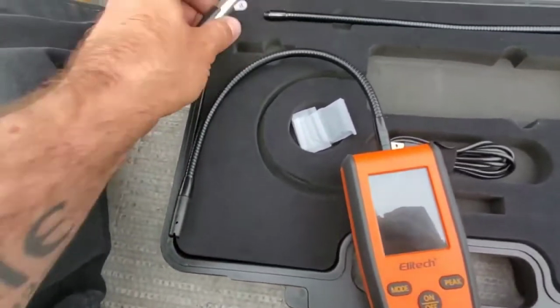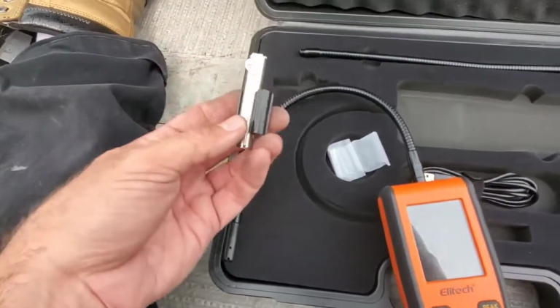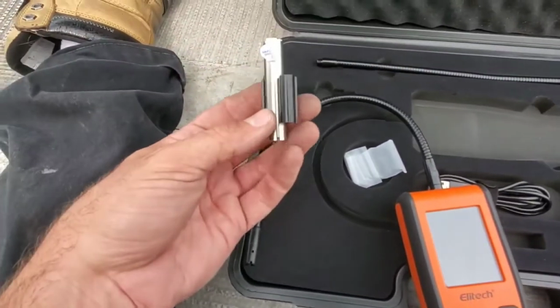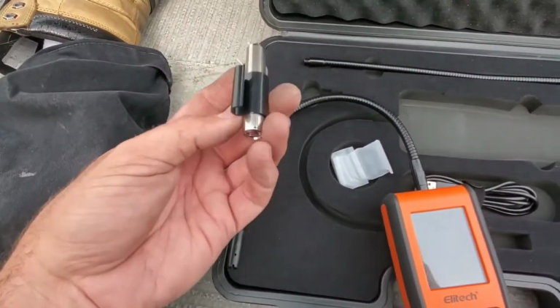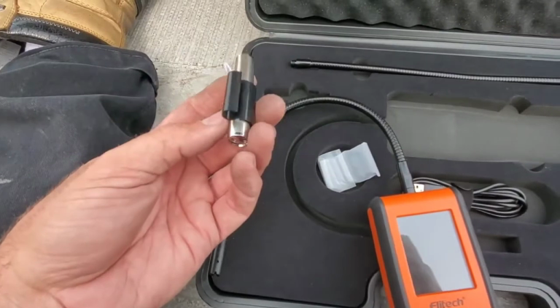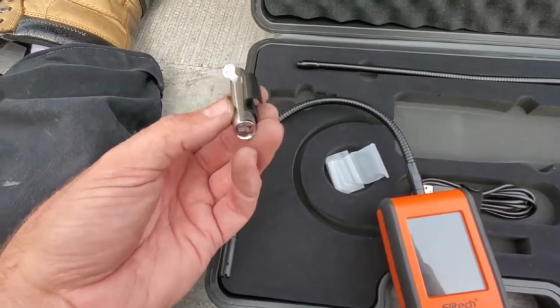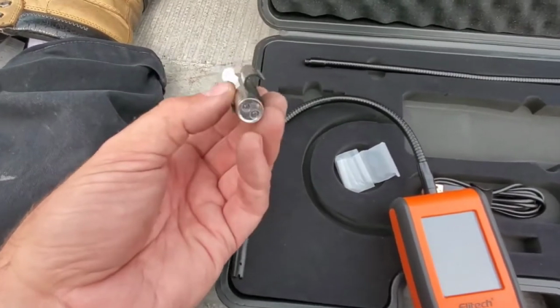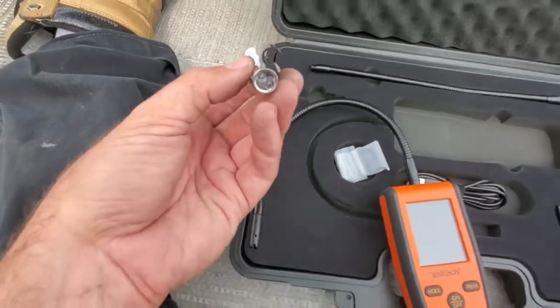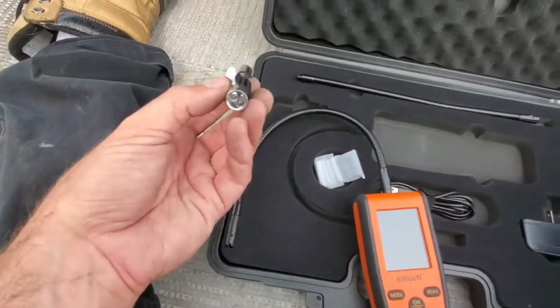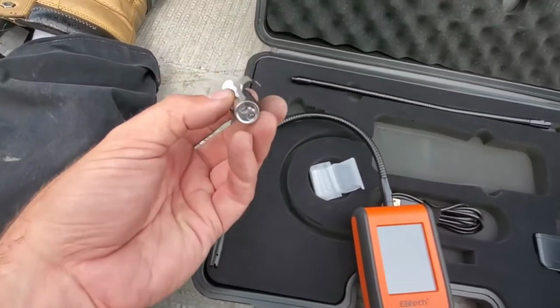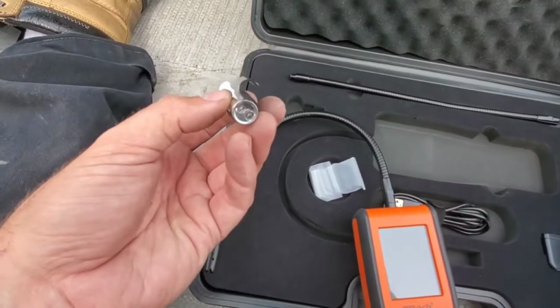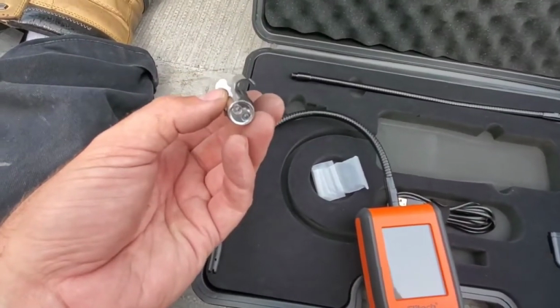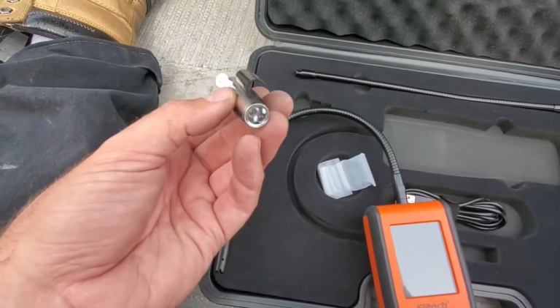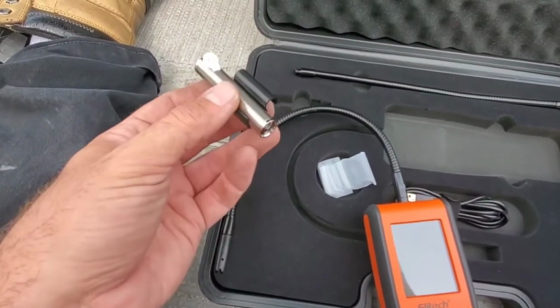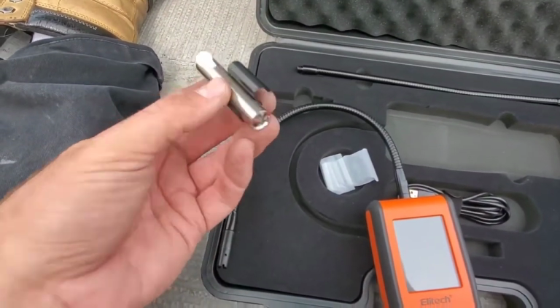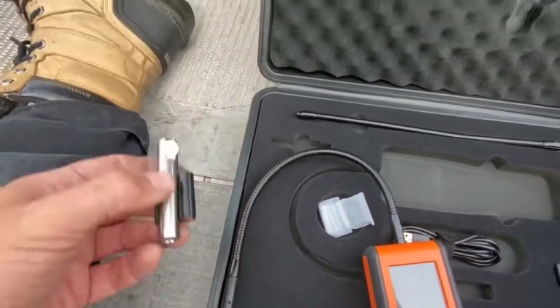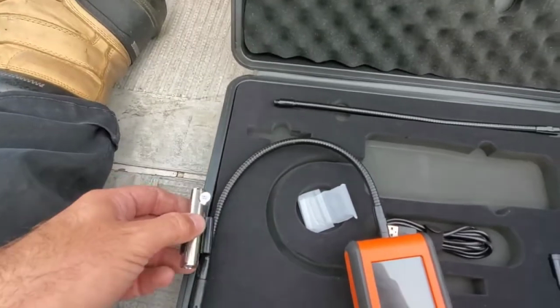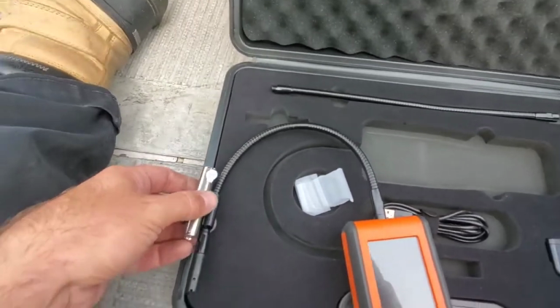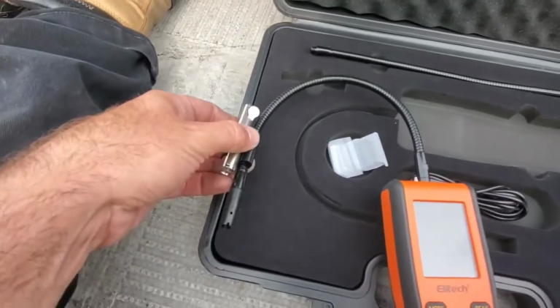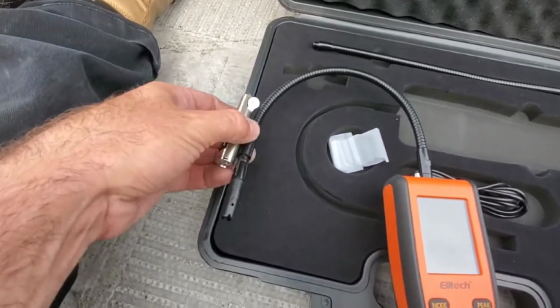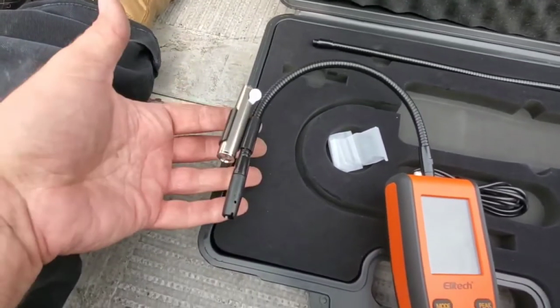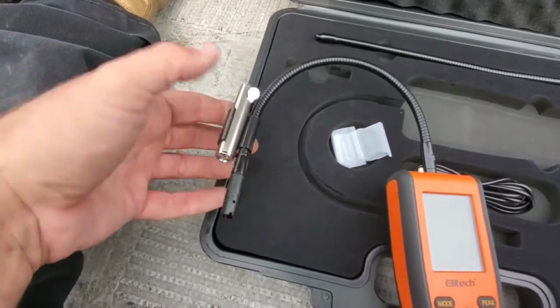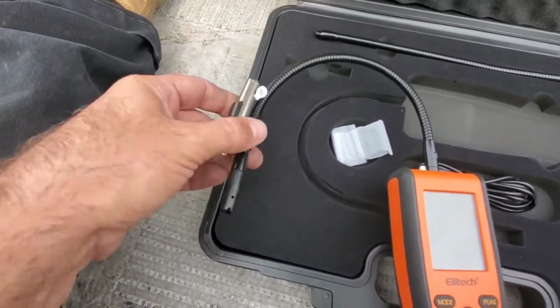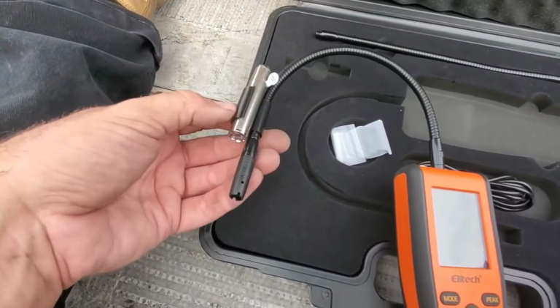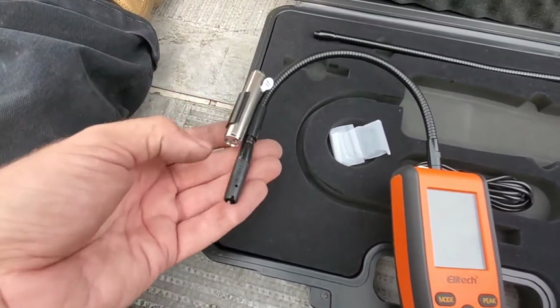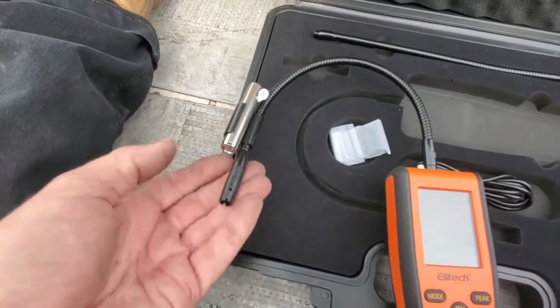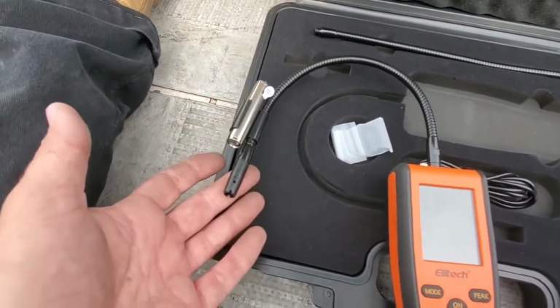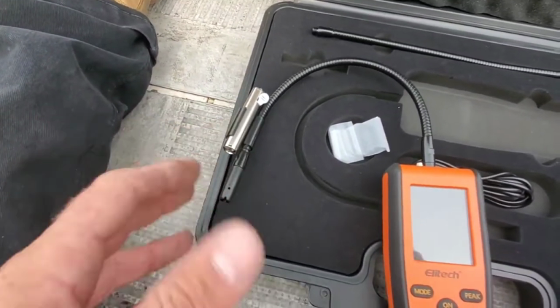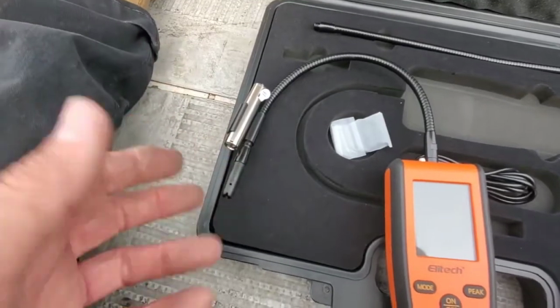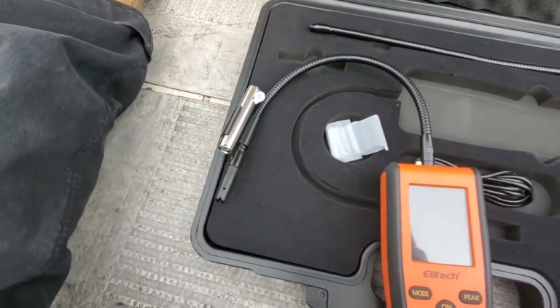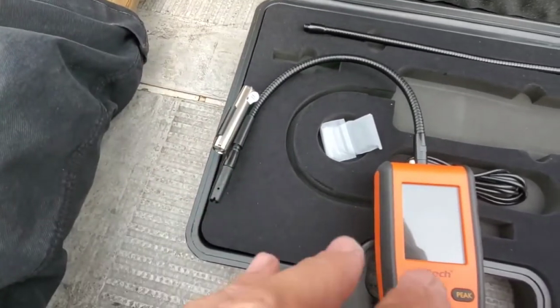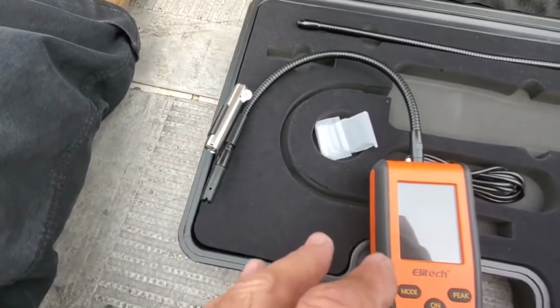An accessory that it comes with — and it's very cool — is a dual flashlight. It's a UV and LED light that sticks onto the gooseneck like that, and then you can turn the light on and it shines on the area that you're leak checking.